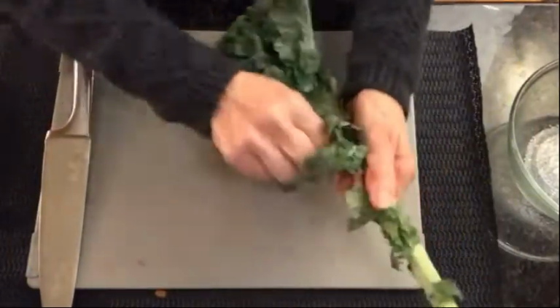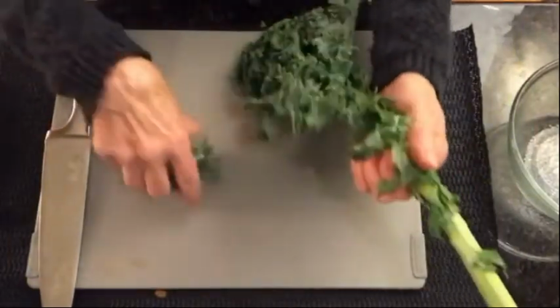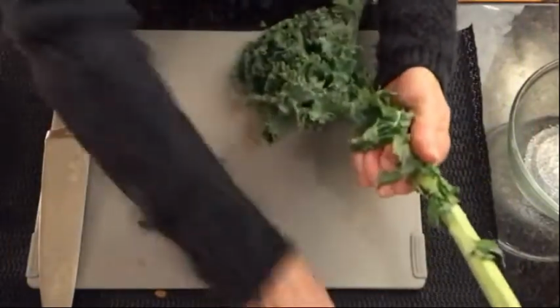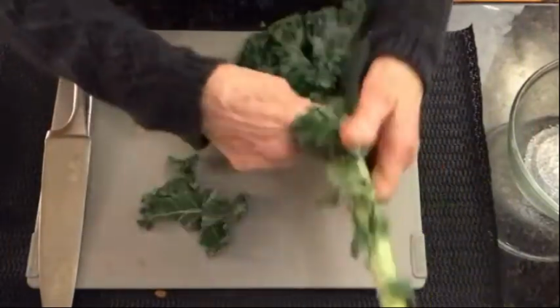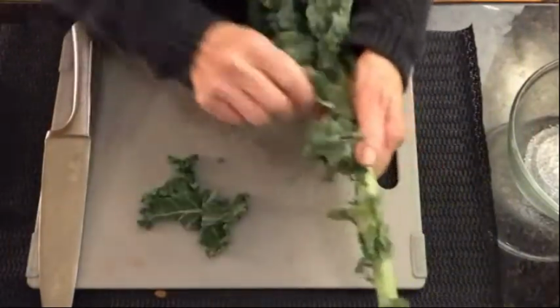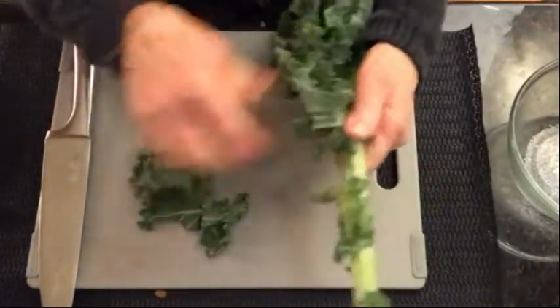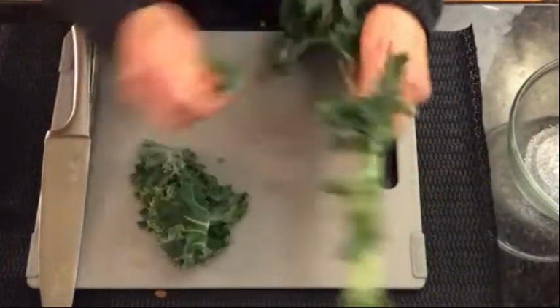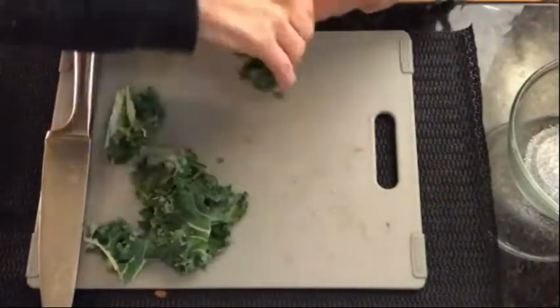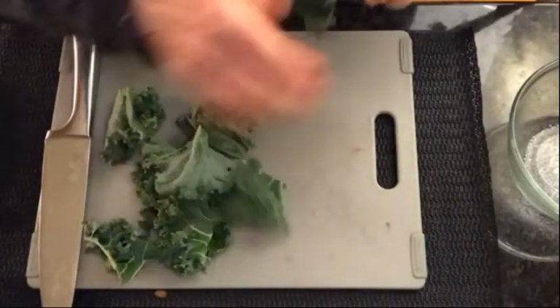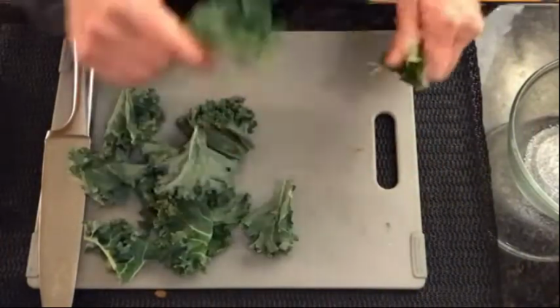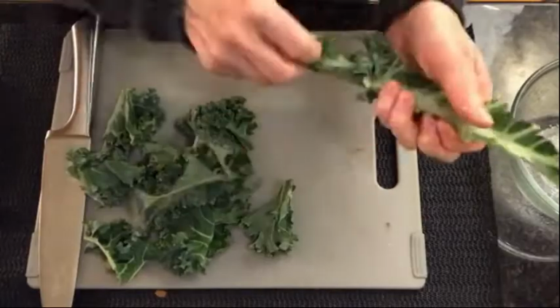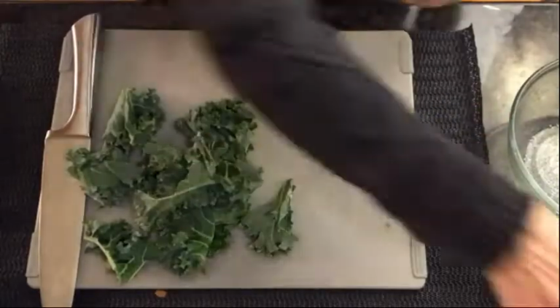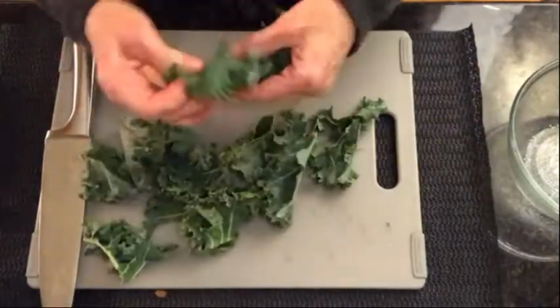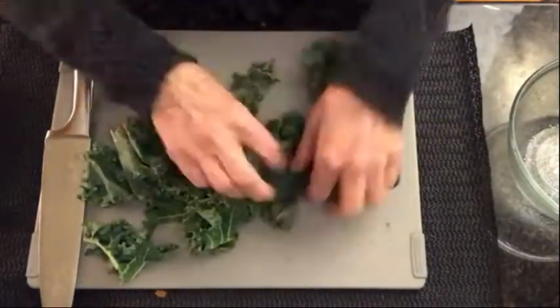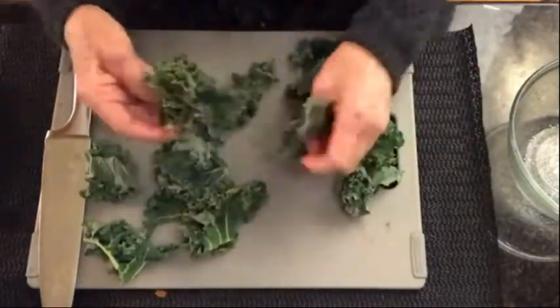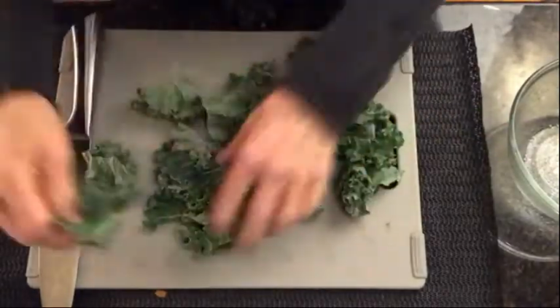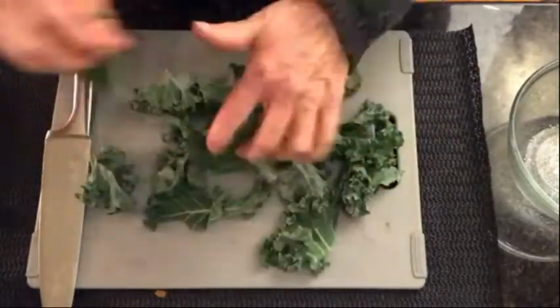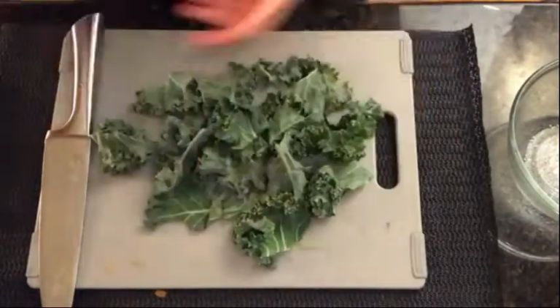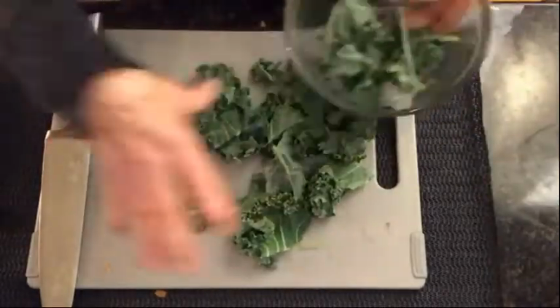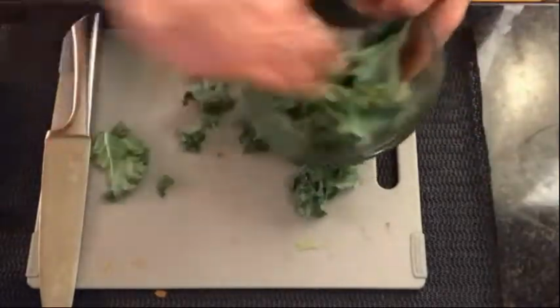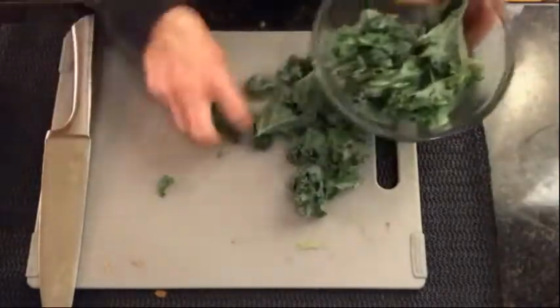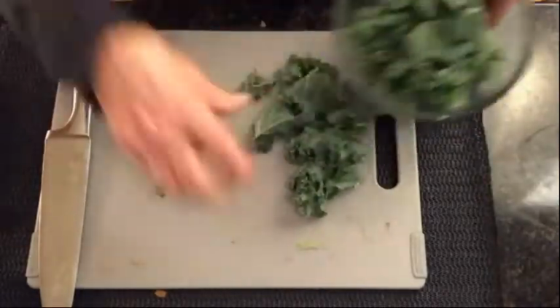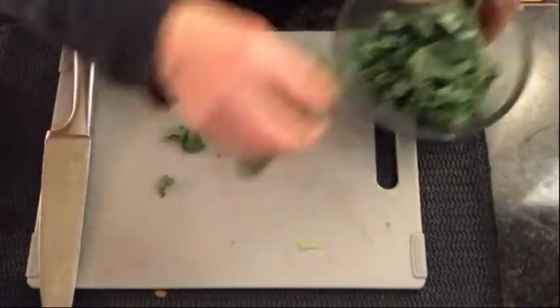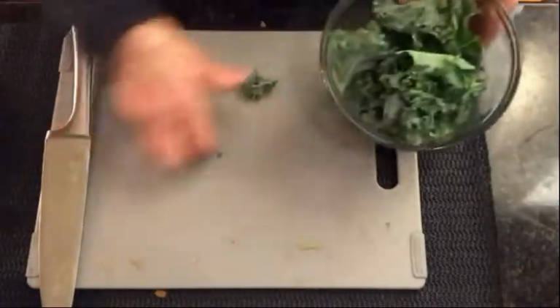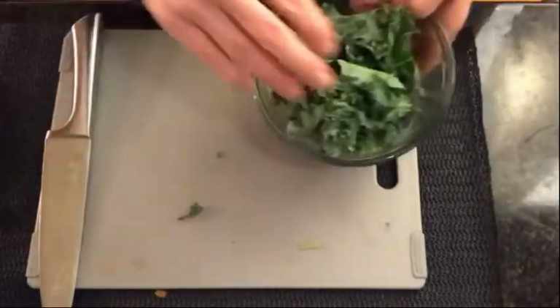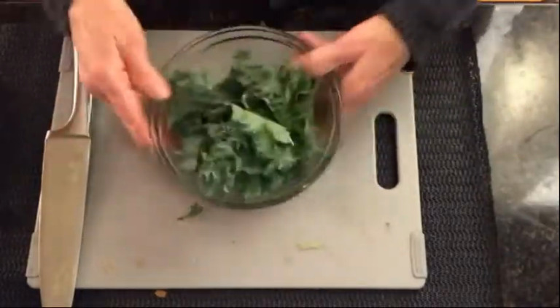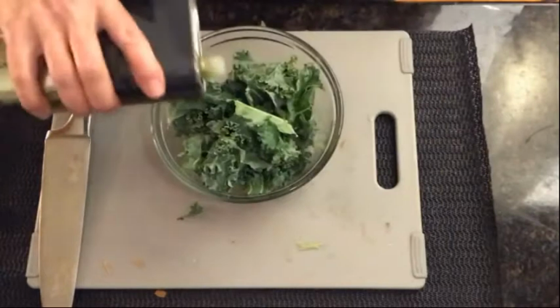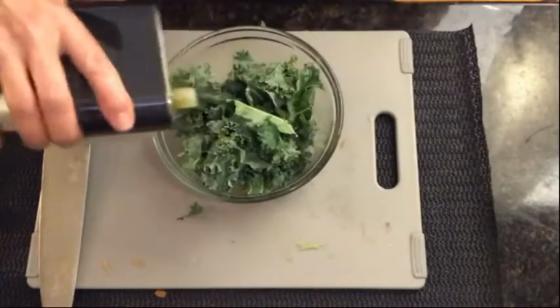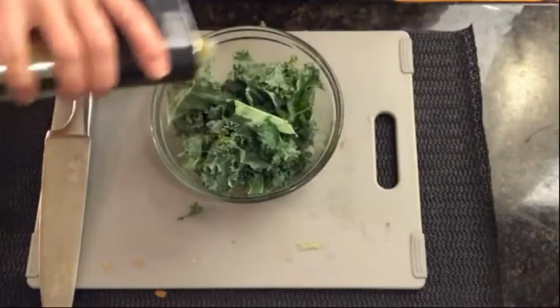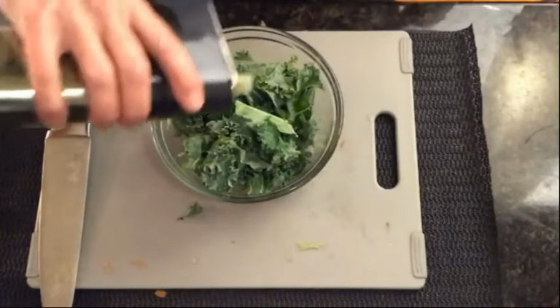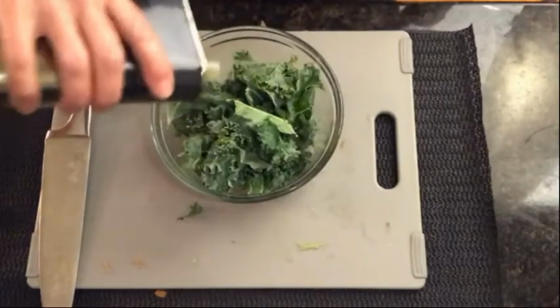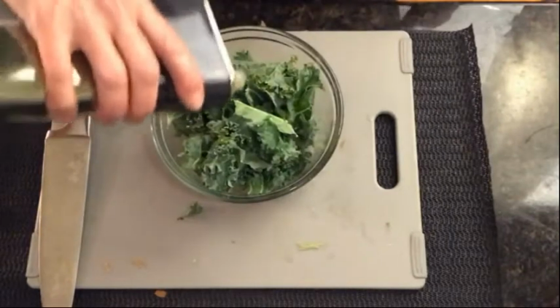Take a kale leaf, rinse it, dry it, and then pull all the leaves off the stem because the stem is quite tough. Put the leaves into a bowl and add some olive oil.